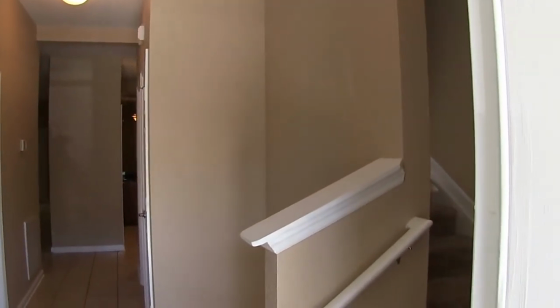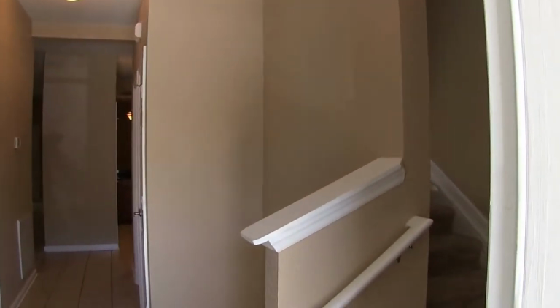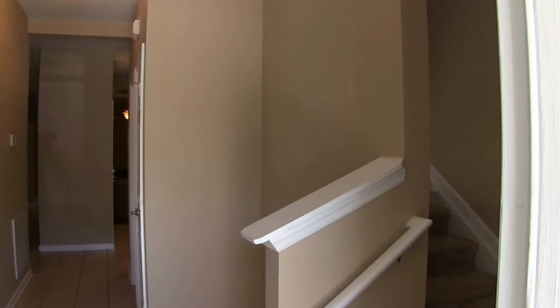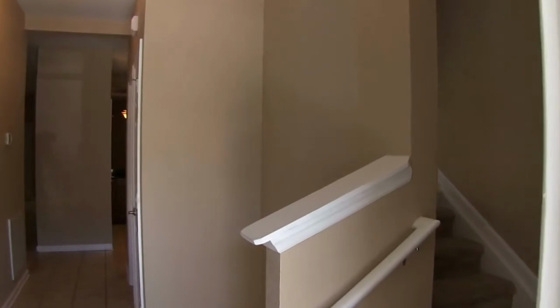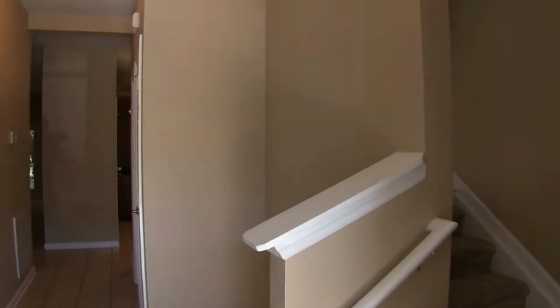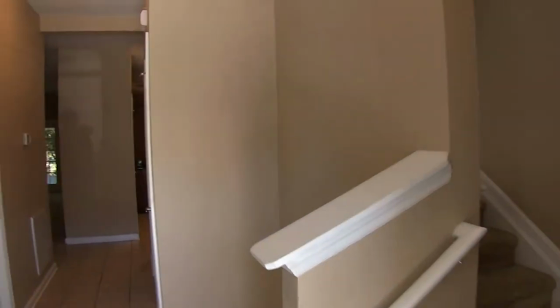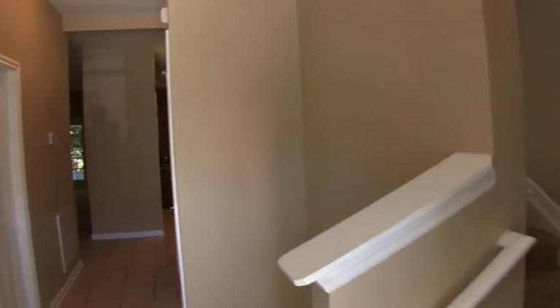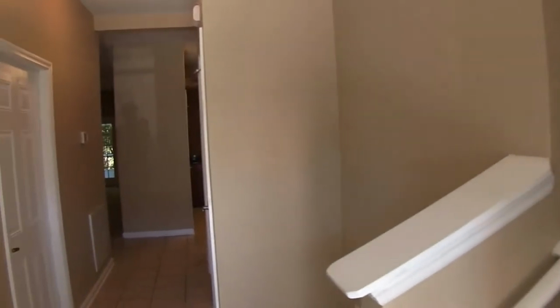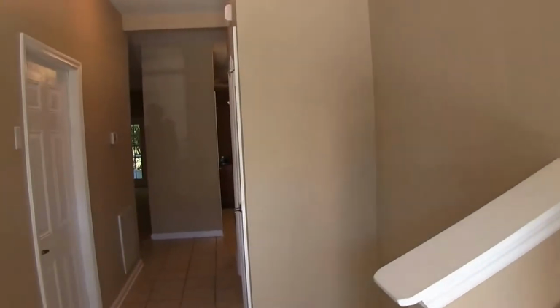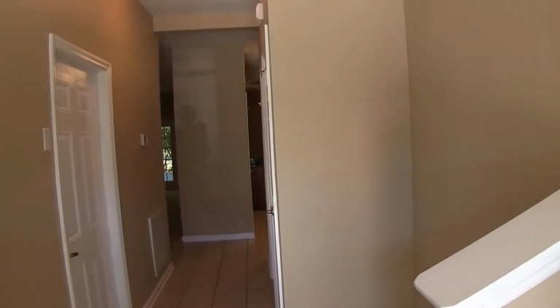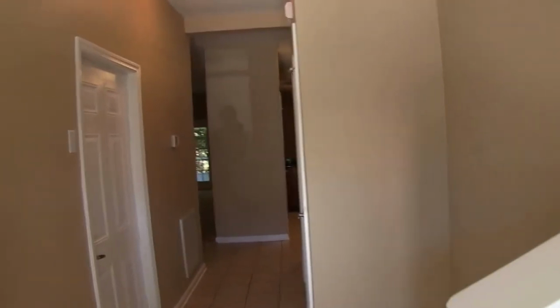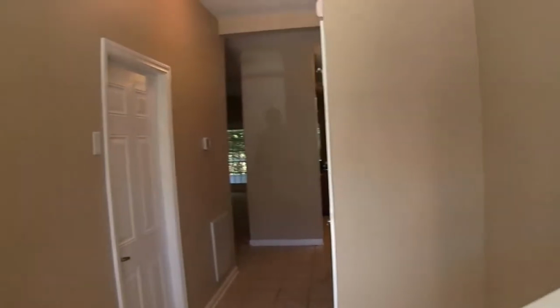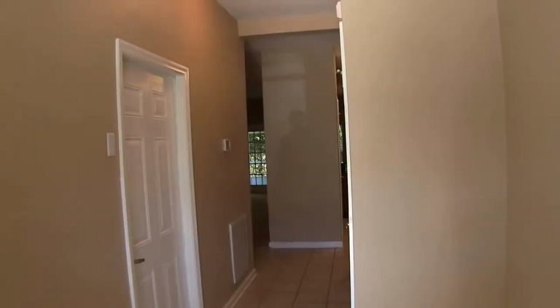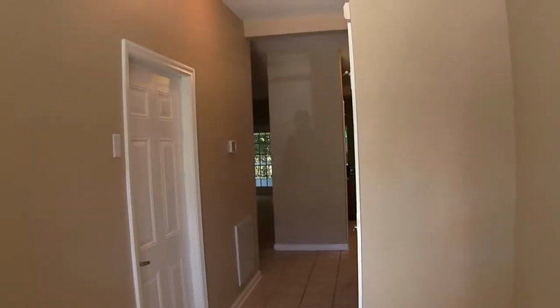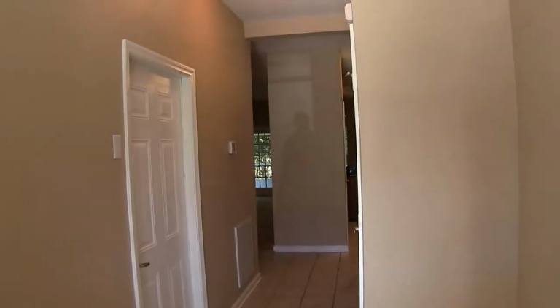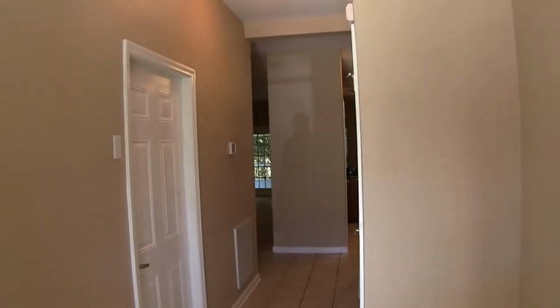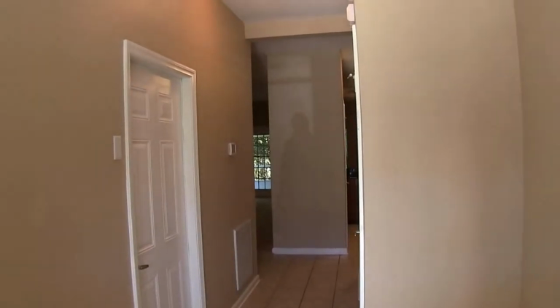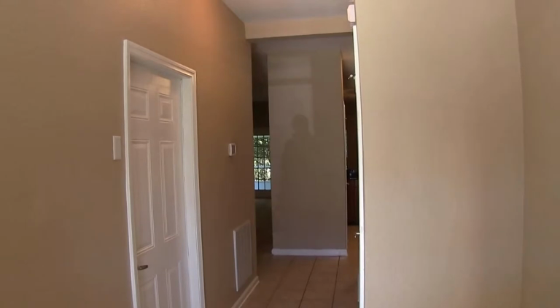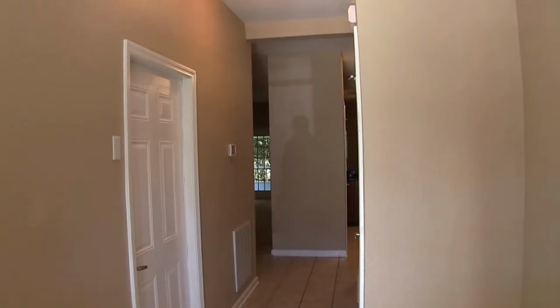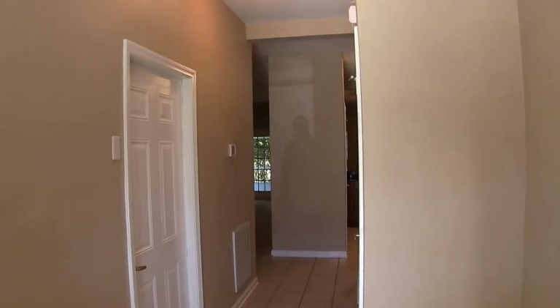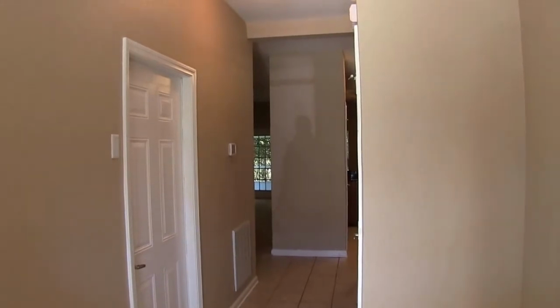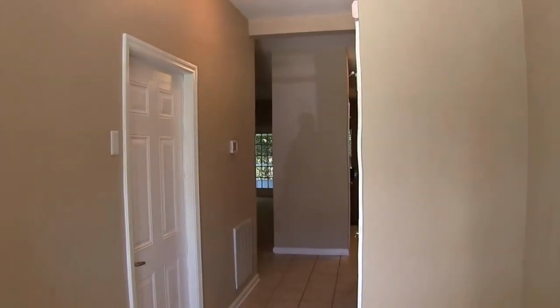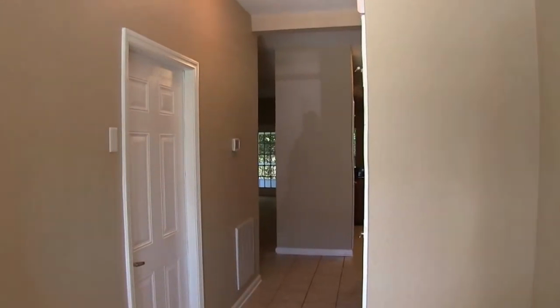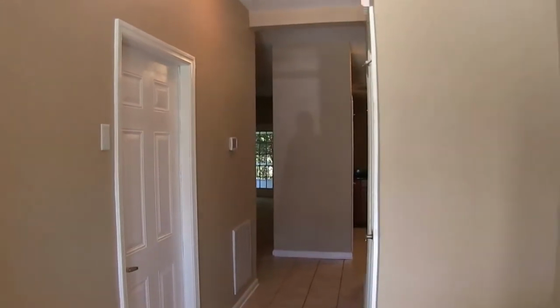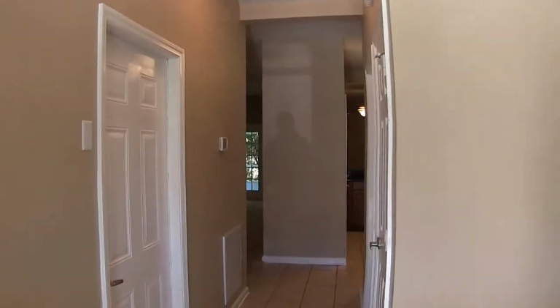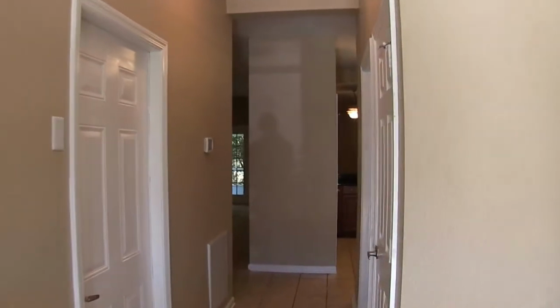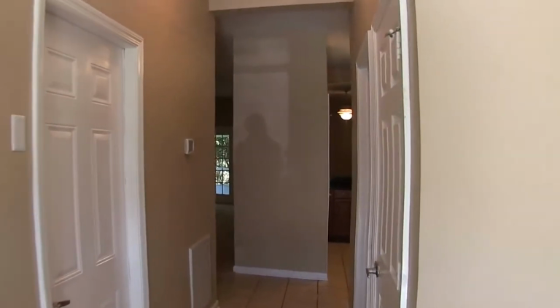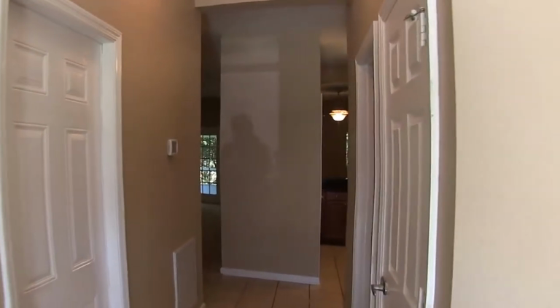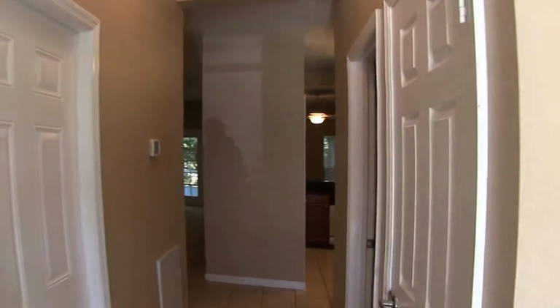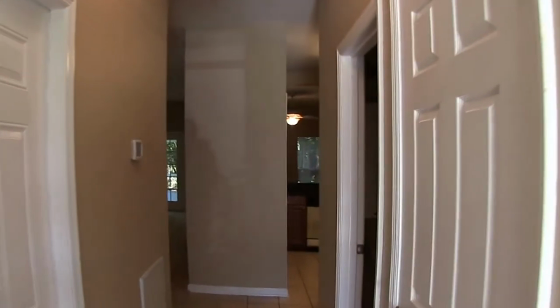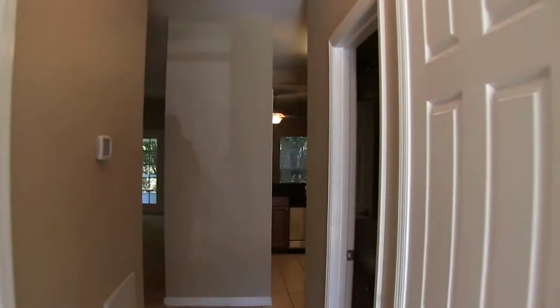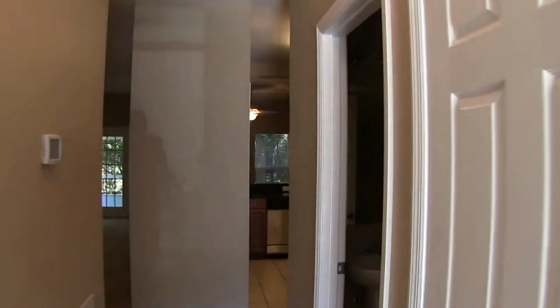The house has 1,822 square feet of living space, tile and carpet flooring throughout, blinds and ceiling fans. Downstairs you have a half bath.